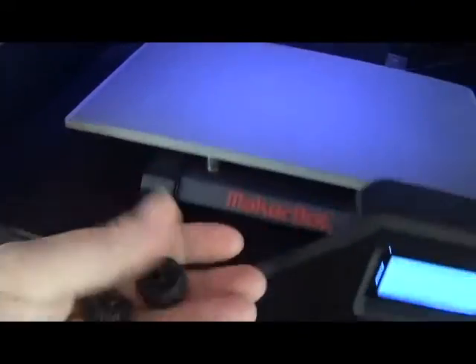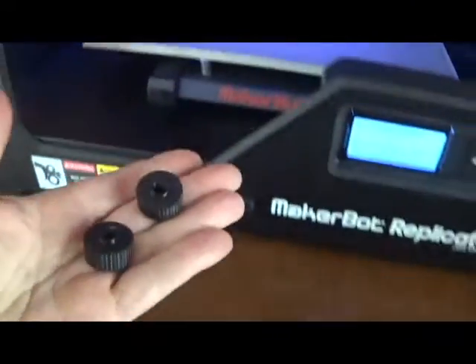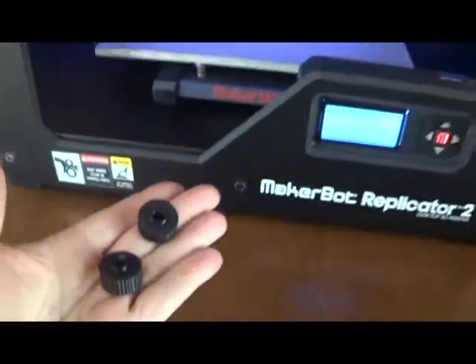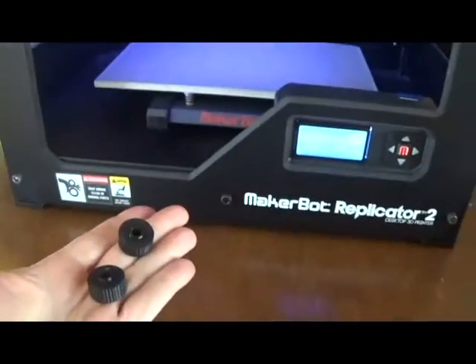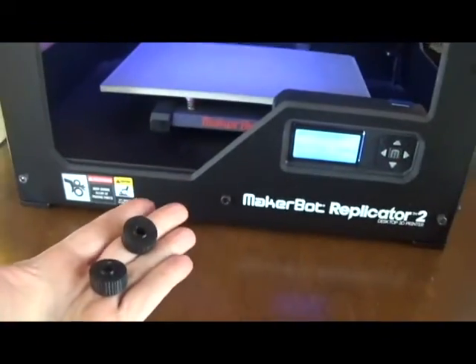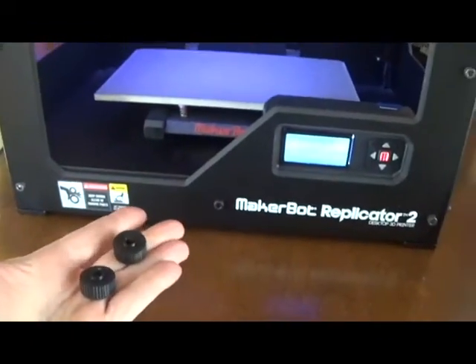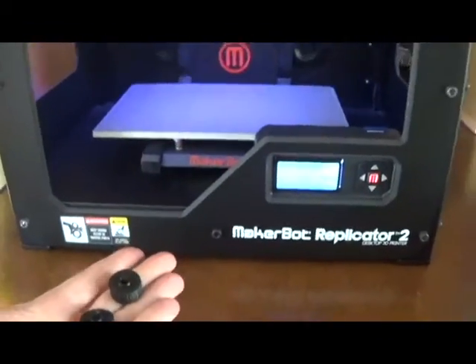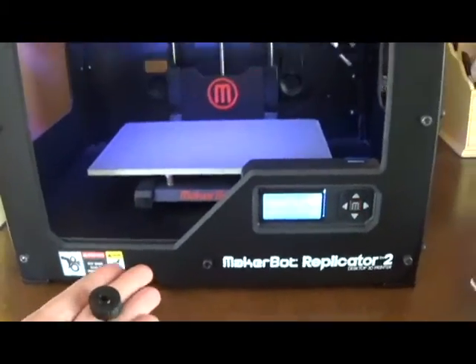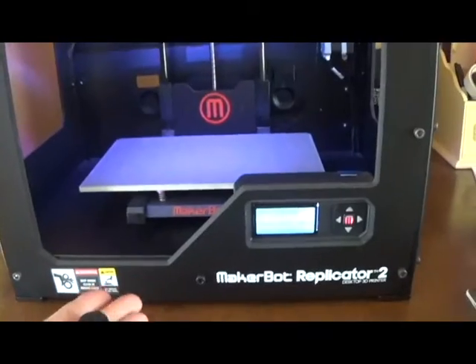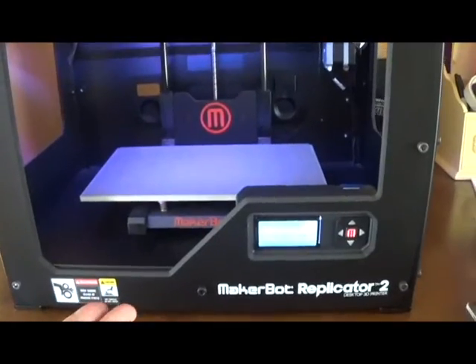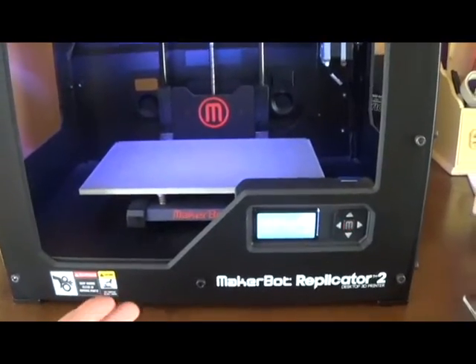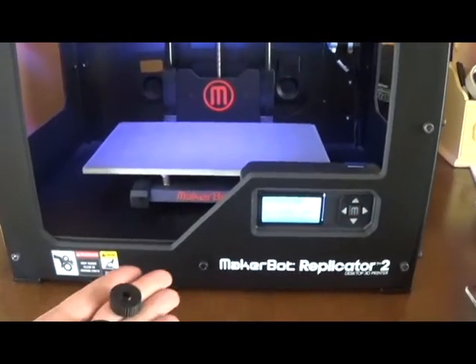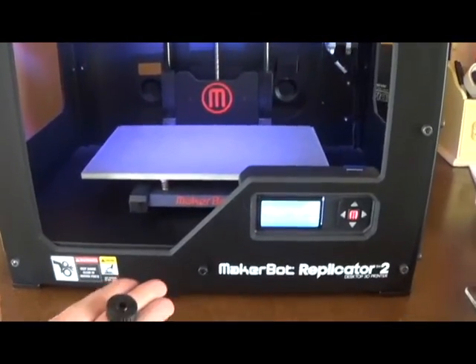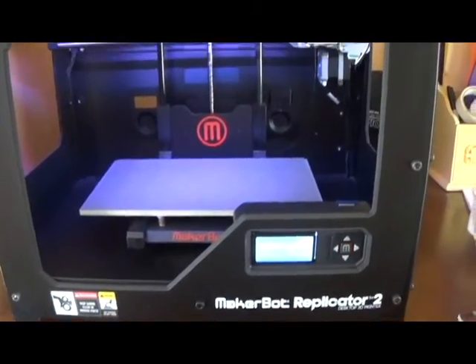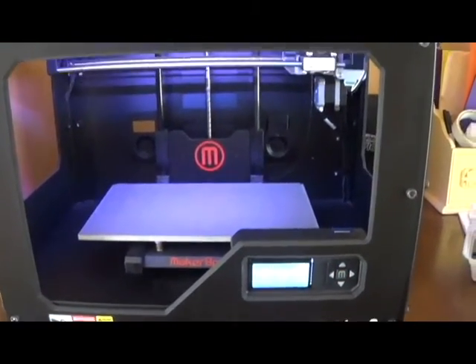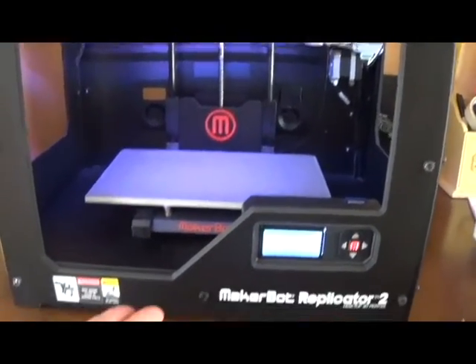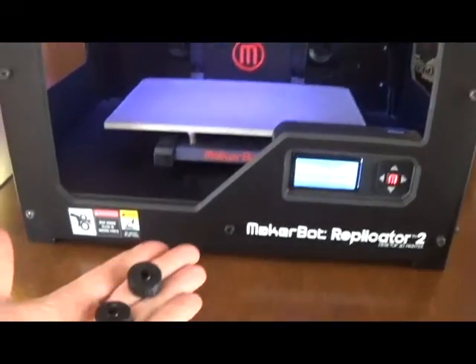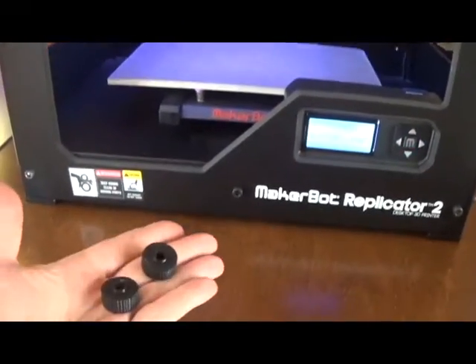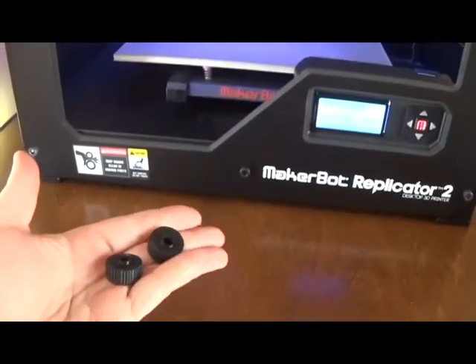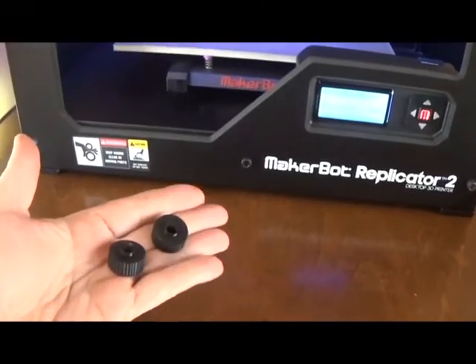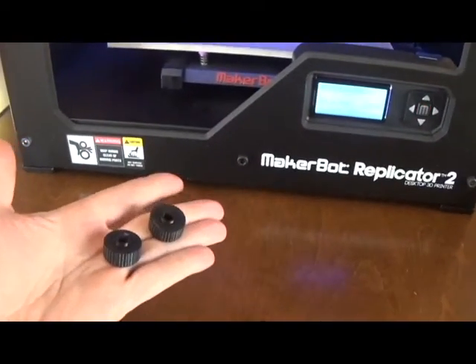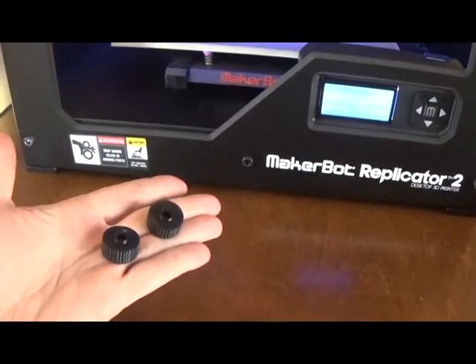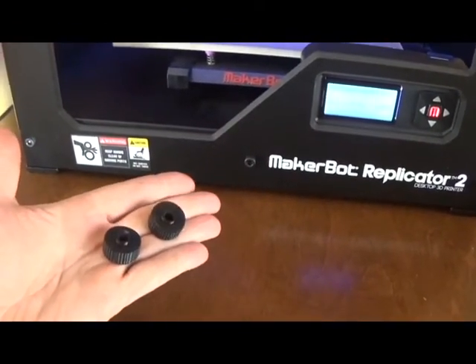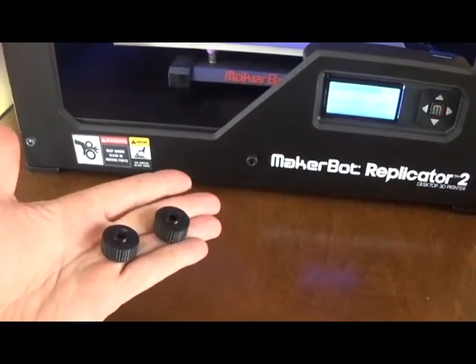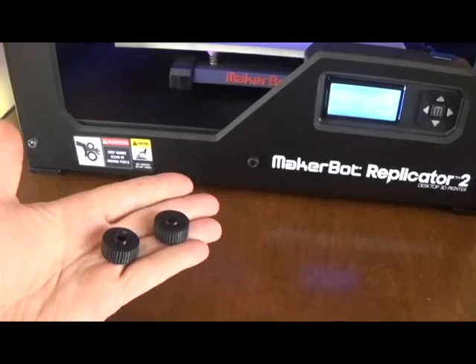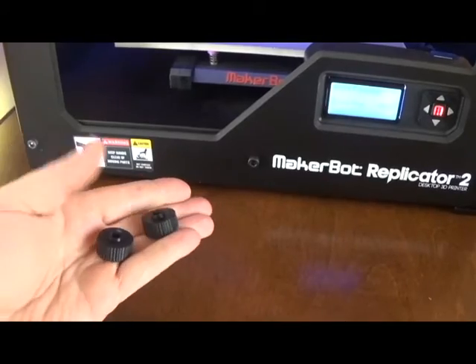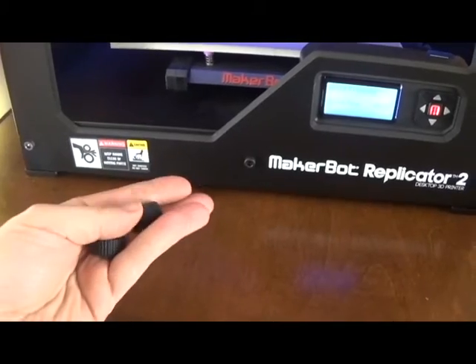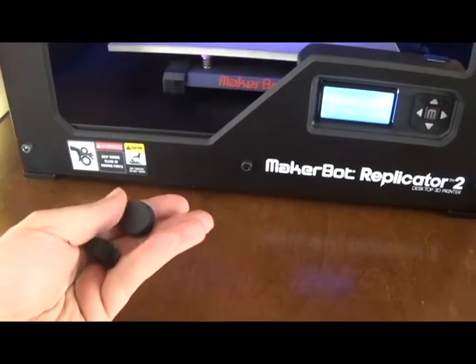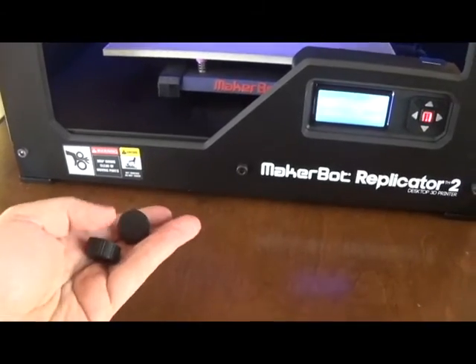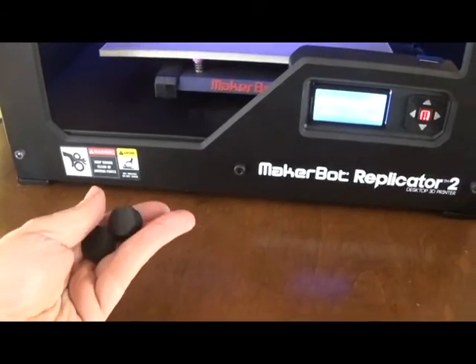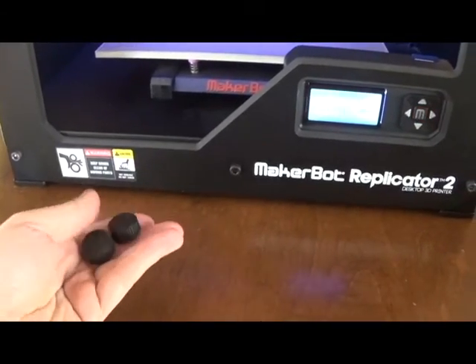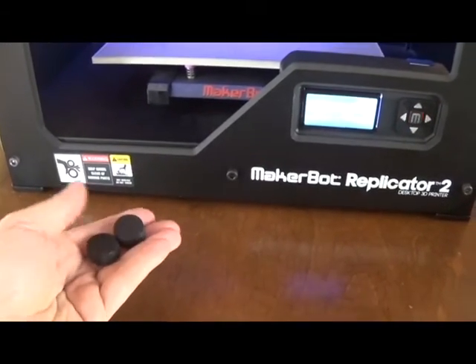I just took some high-powered CAD software, a $1,000 3D printer, a little bit of time on a Sunday morning, and I saved $30.